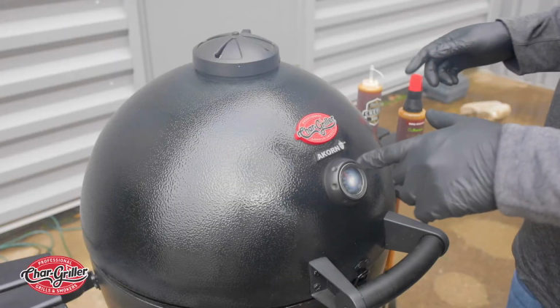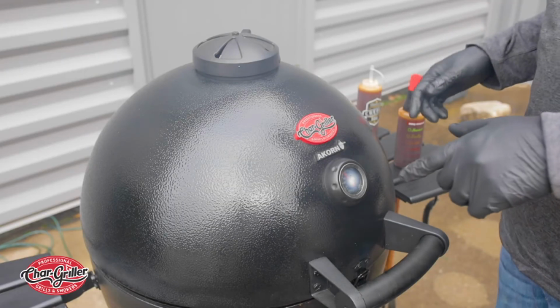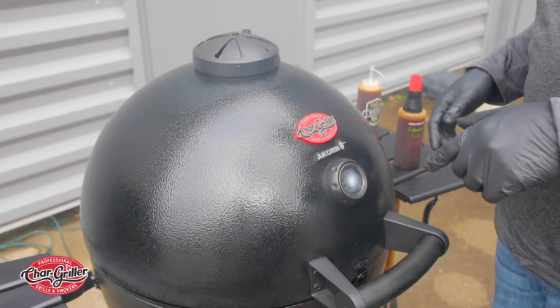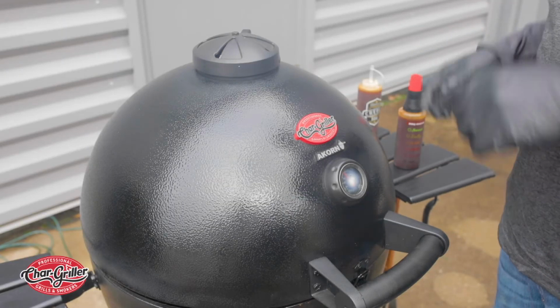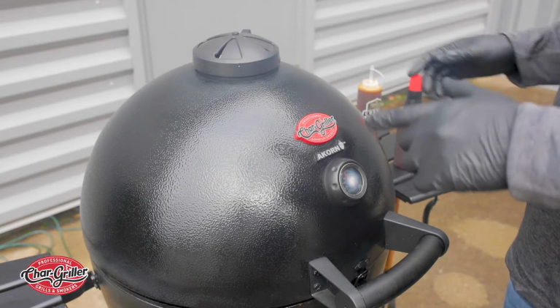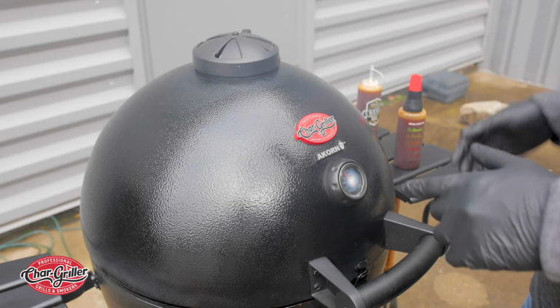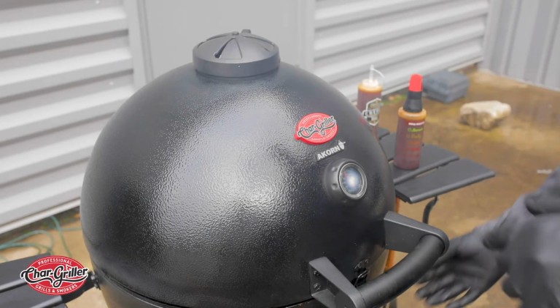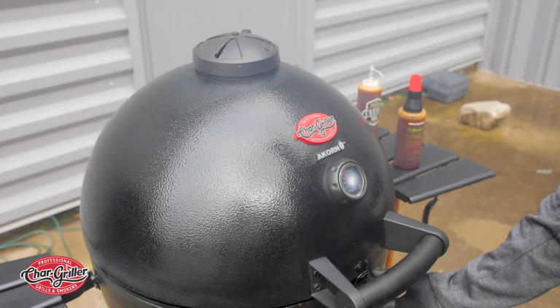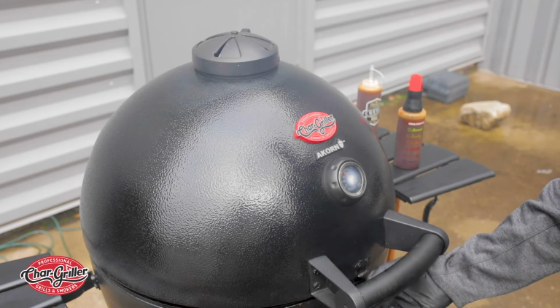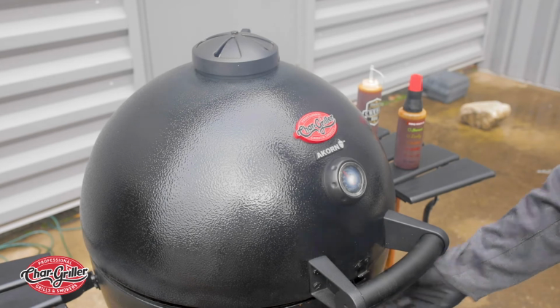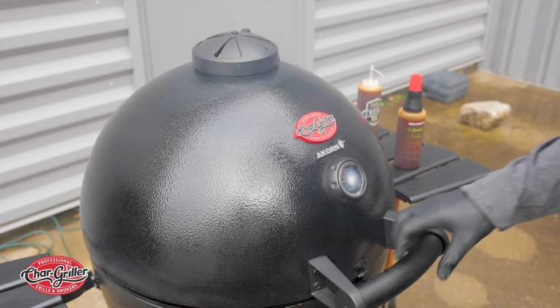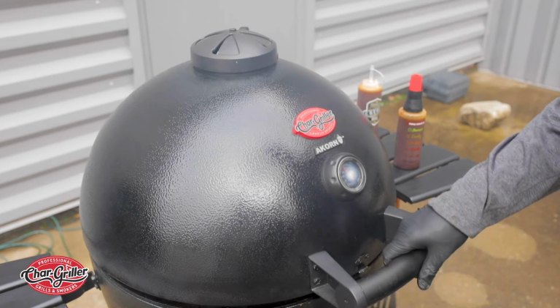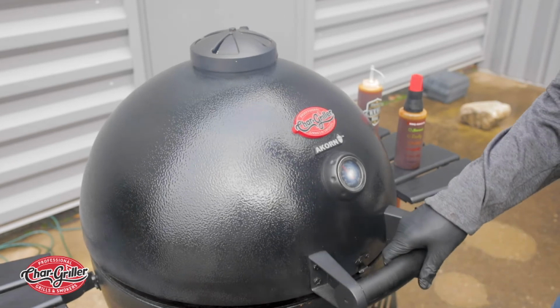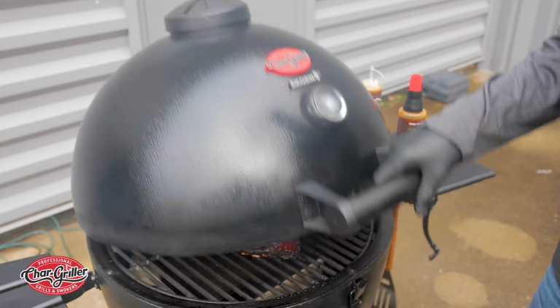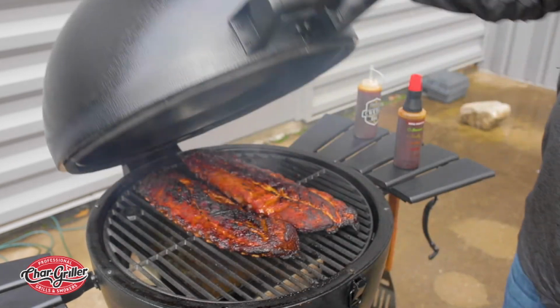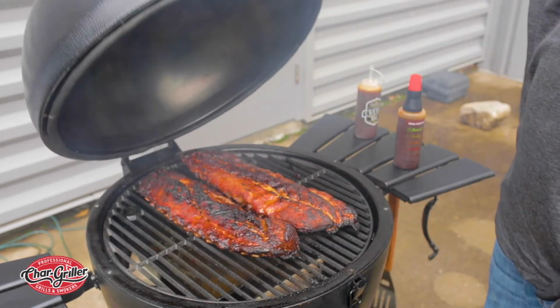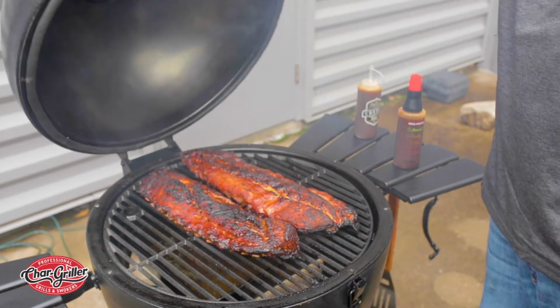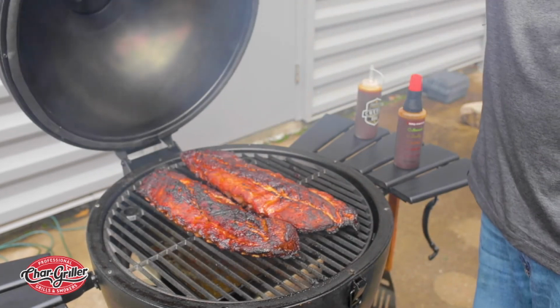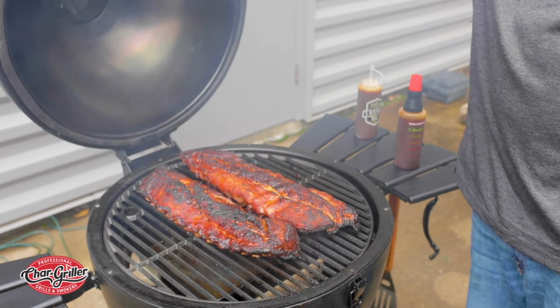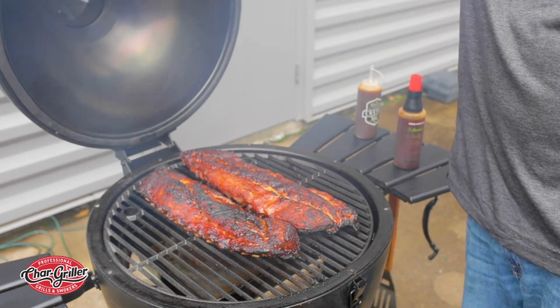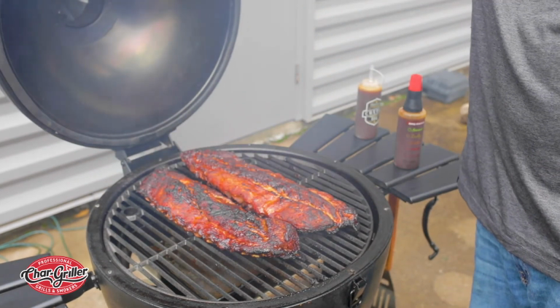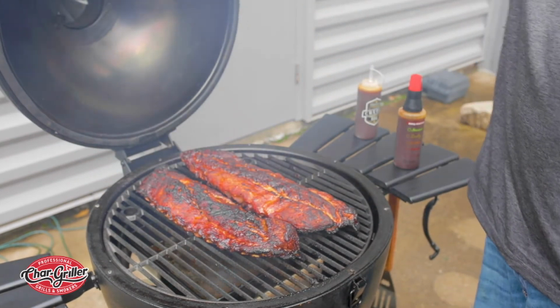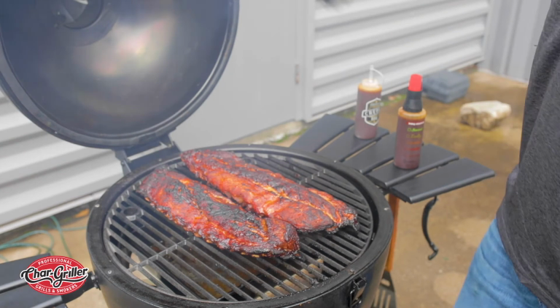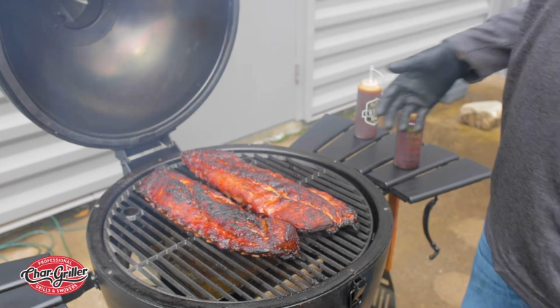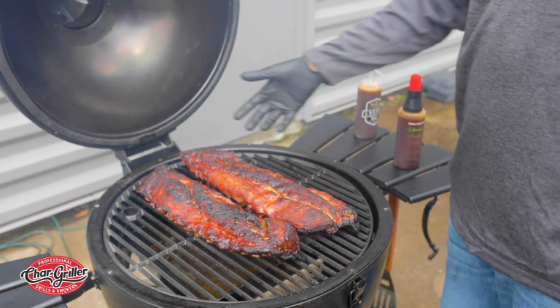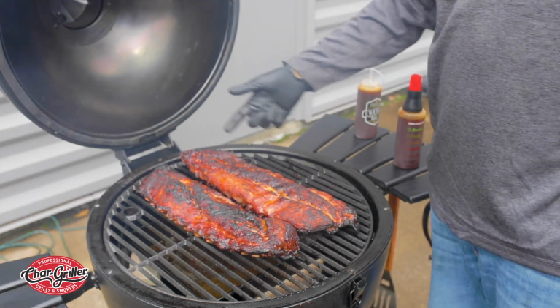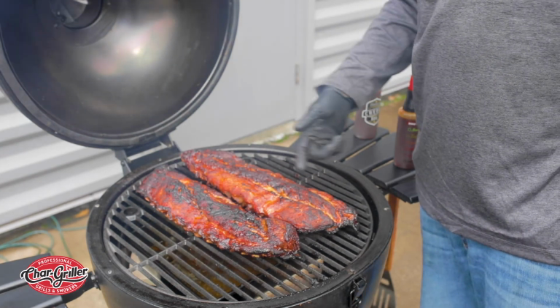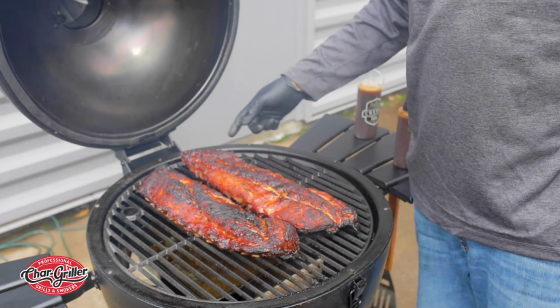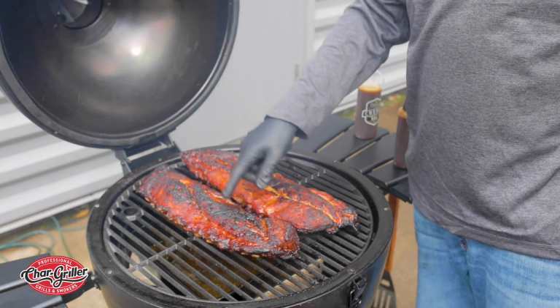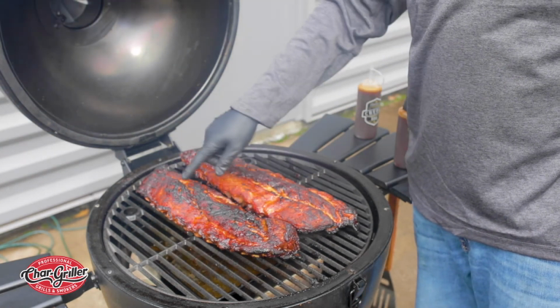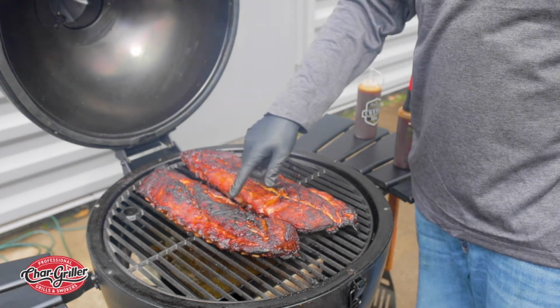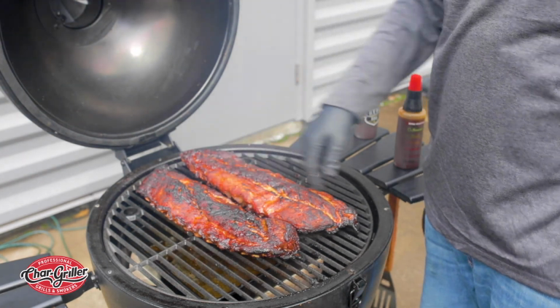They've been on for about three and a half hours, so let's open it up and get them all sauced up. This is grilled and smoked baby back ribs — look at the nice char on there!